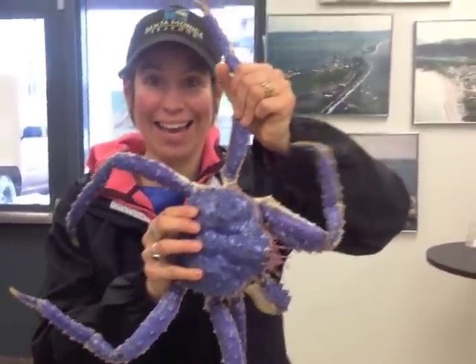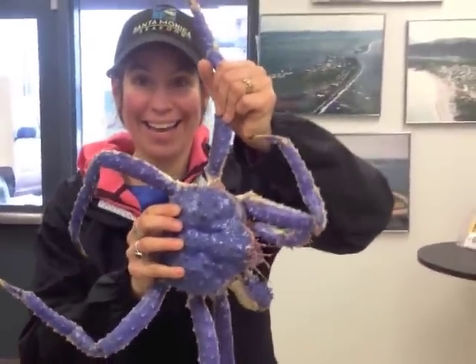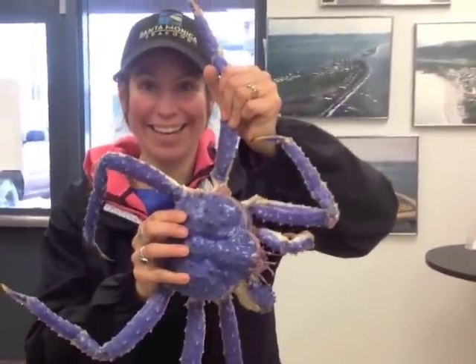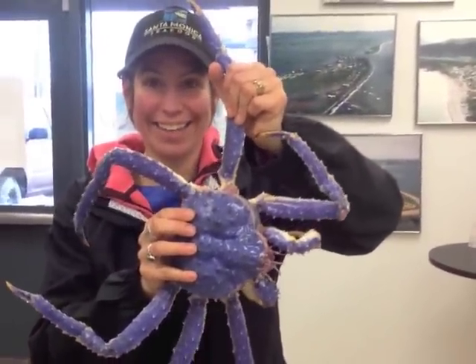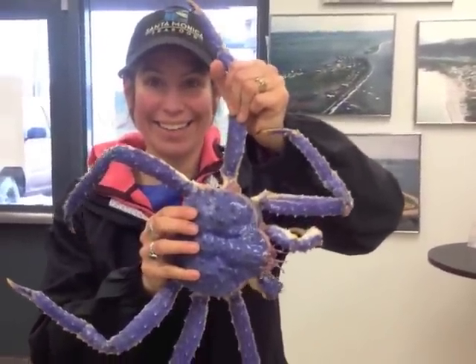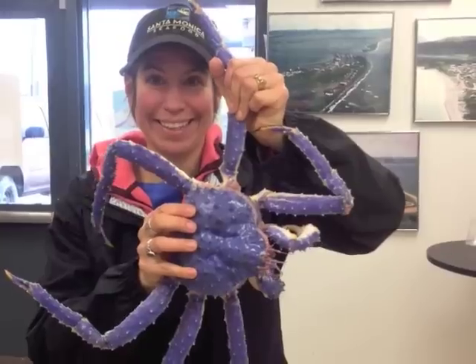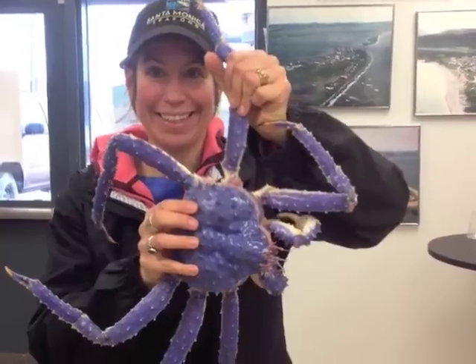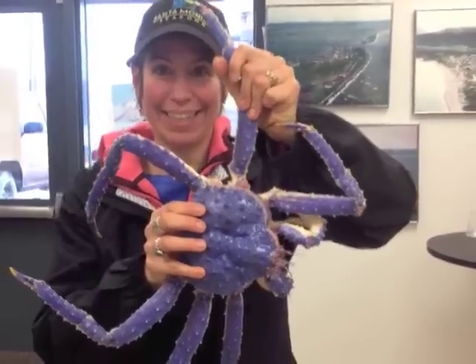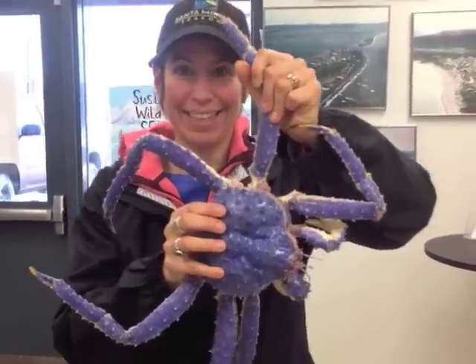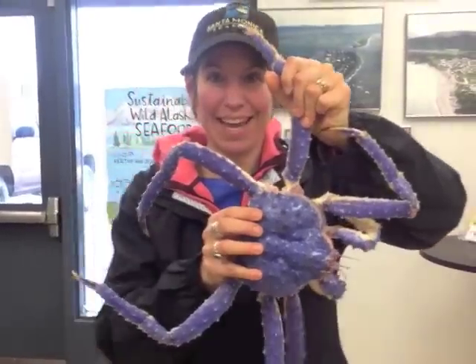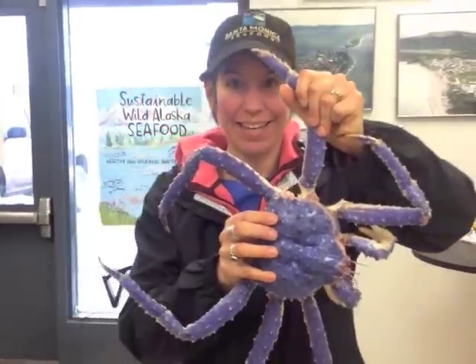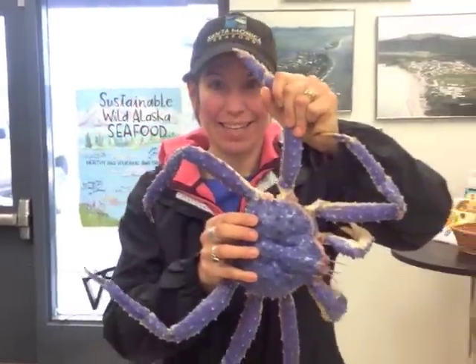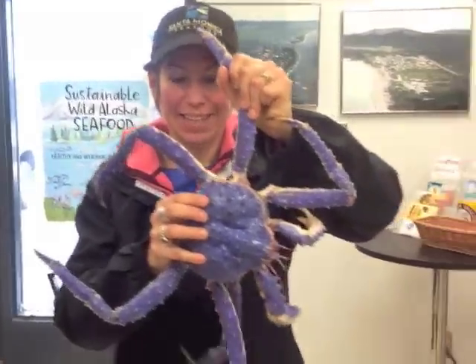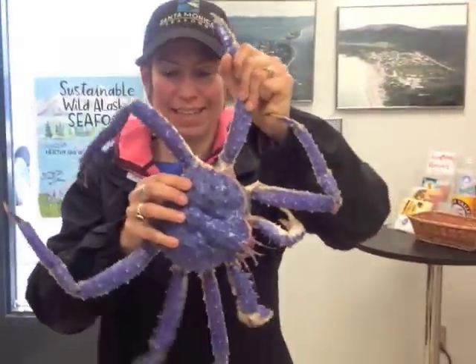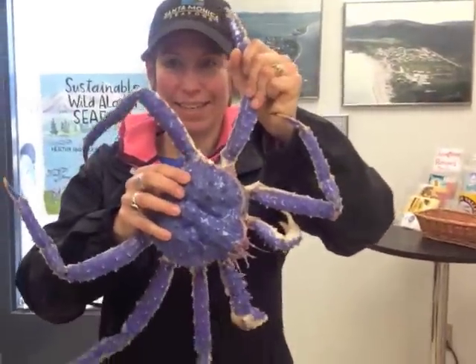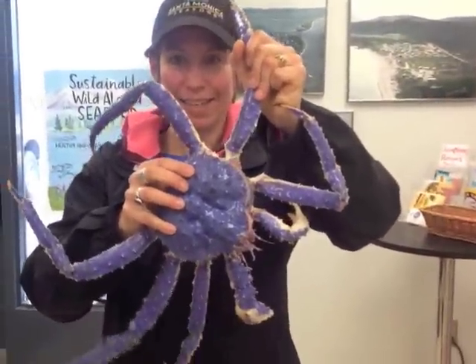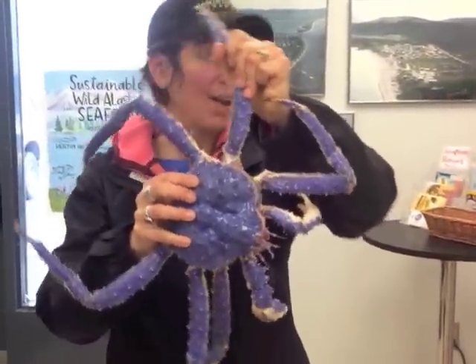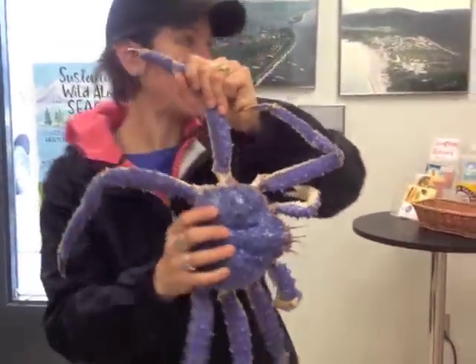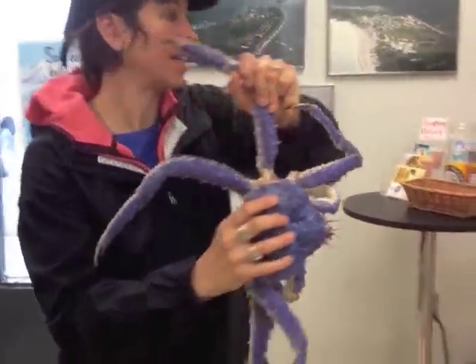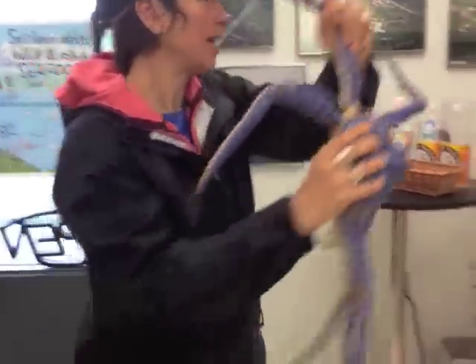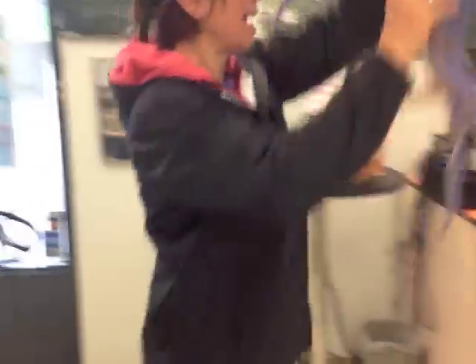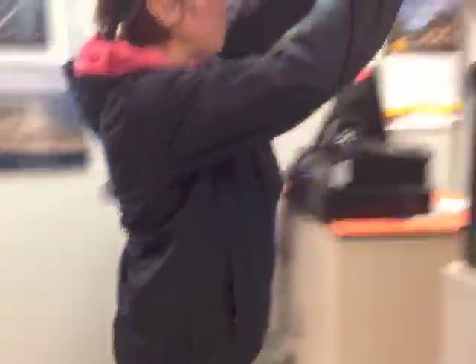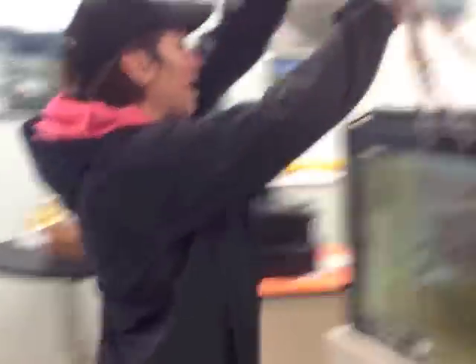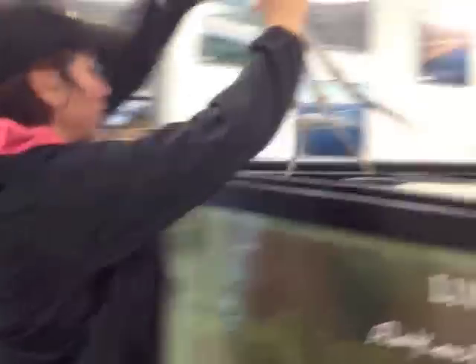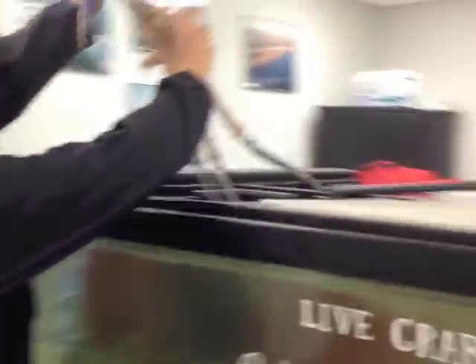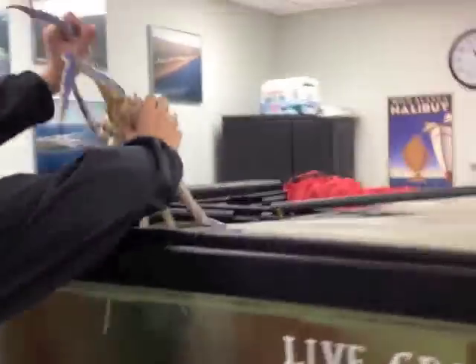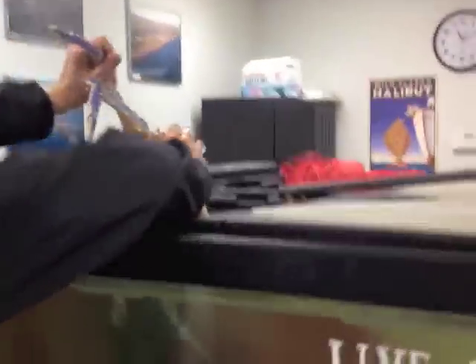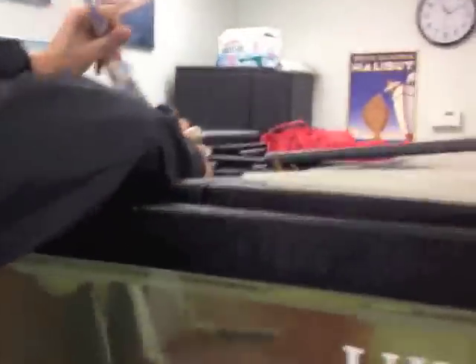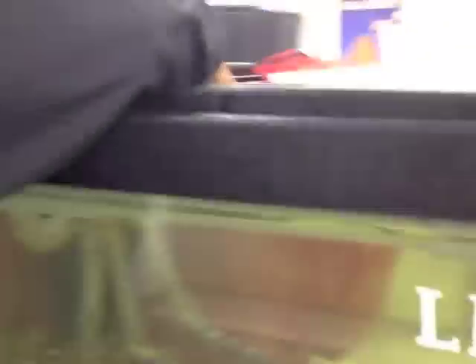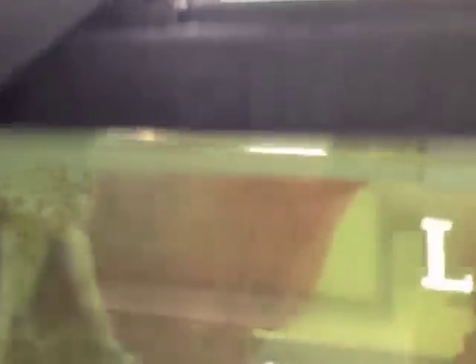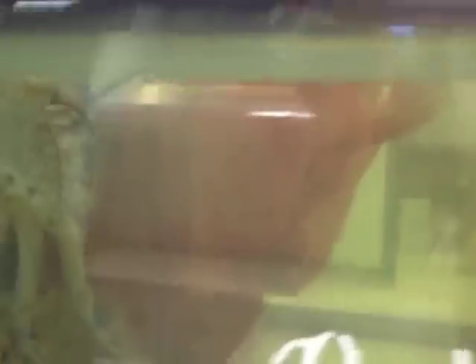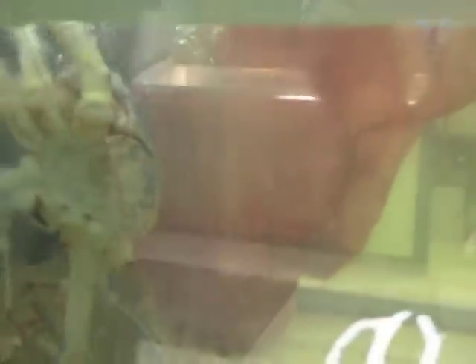Speaking of king crab, now is the time to get with your sales rep on crab pricing. Whether you're looking for king crab for the holidays, snow crab, or need market info on other crab options.